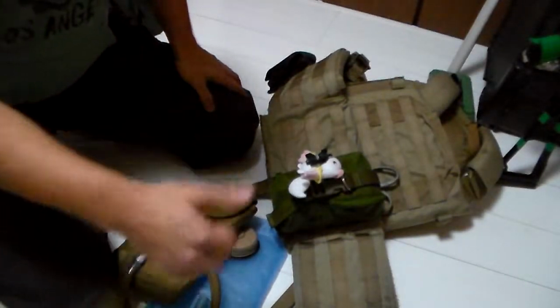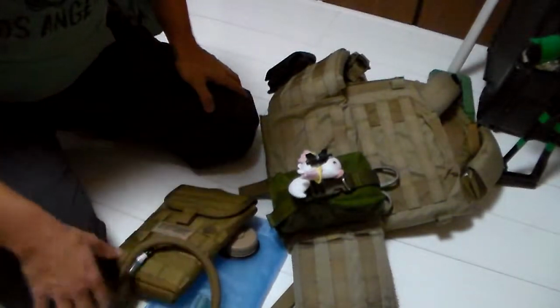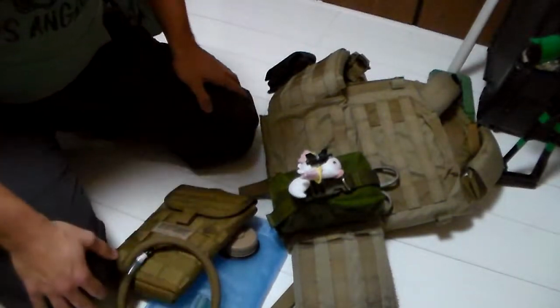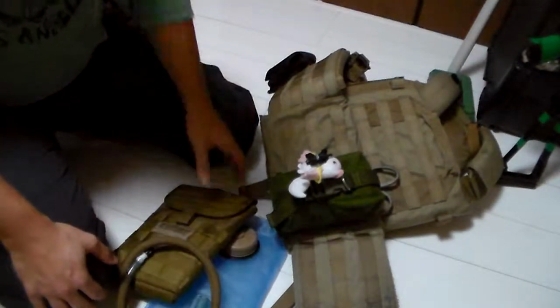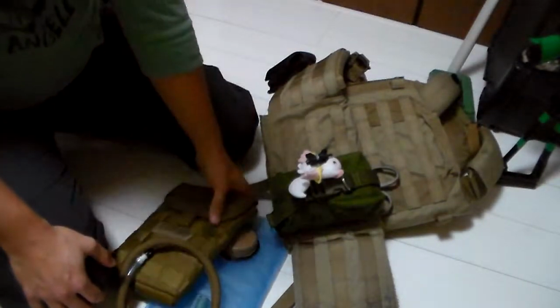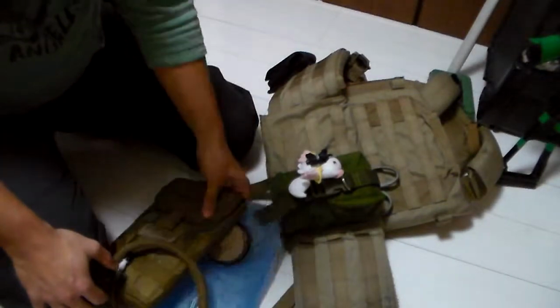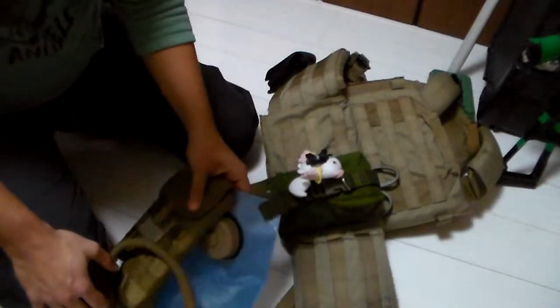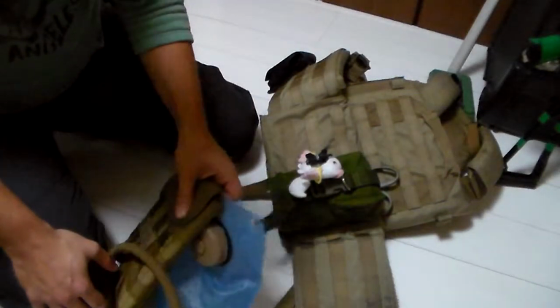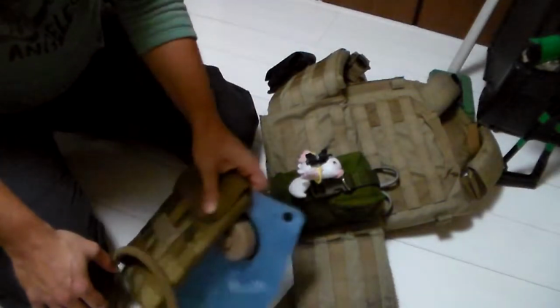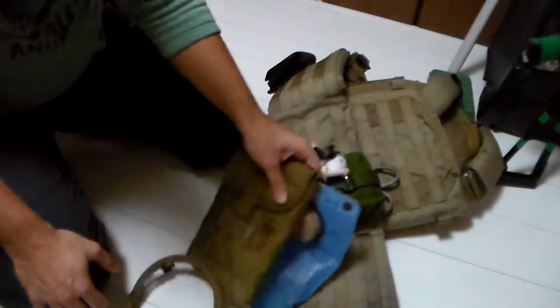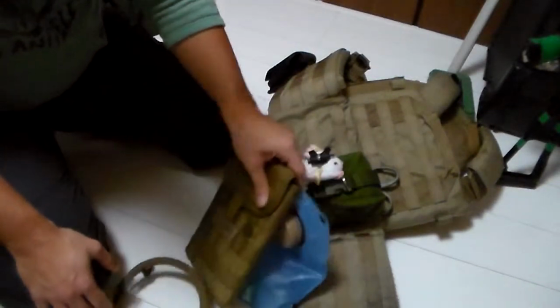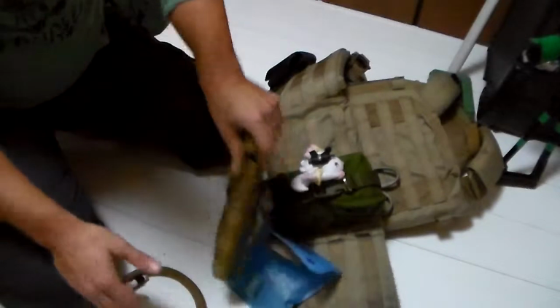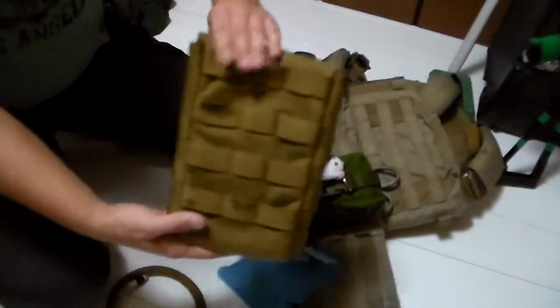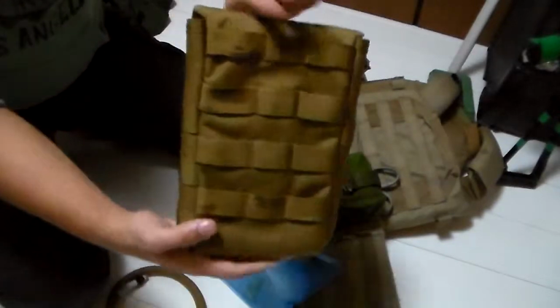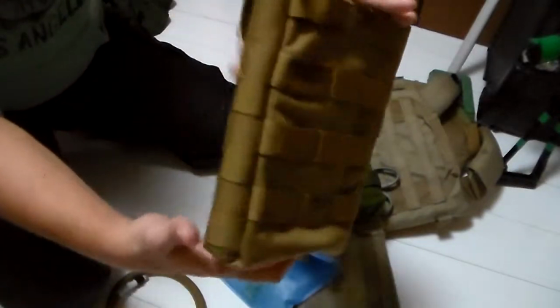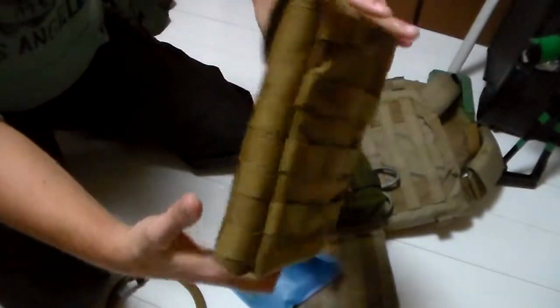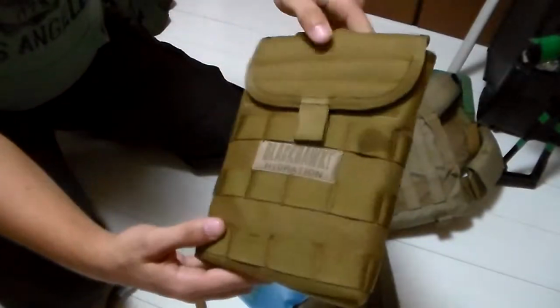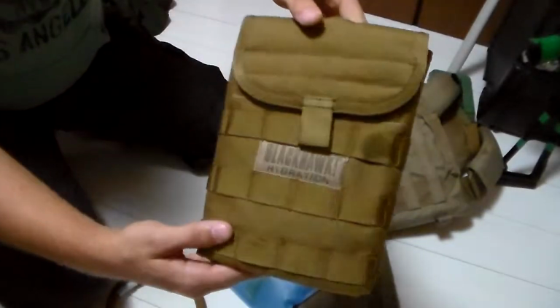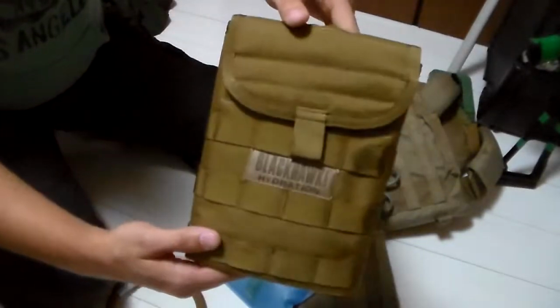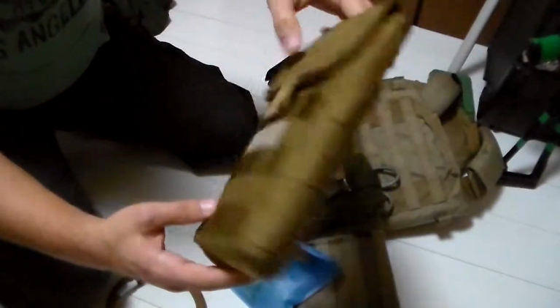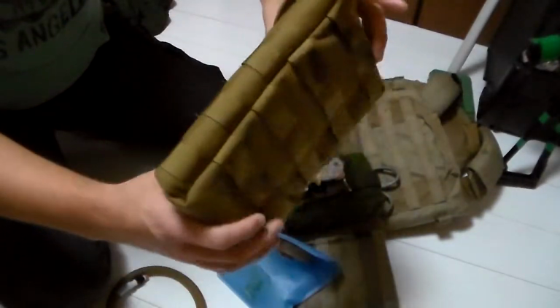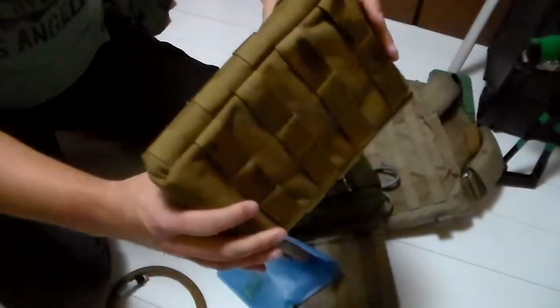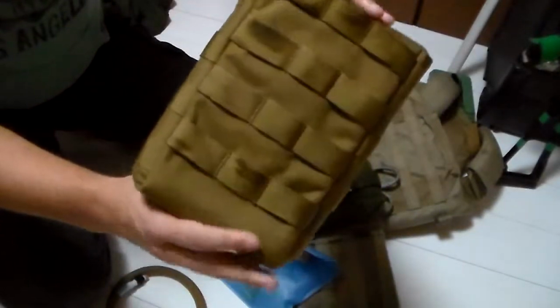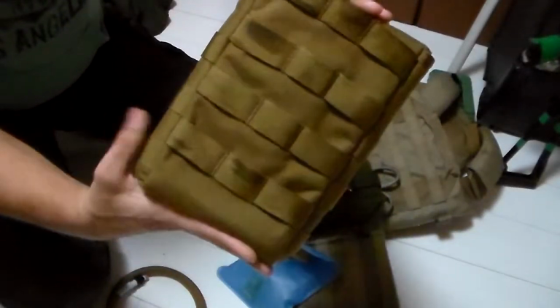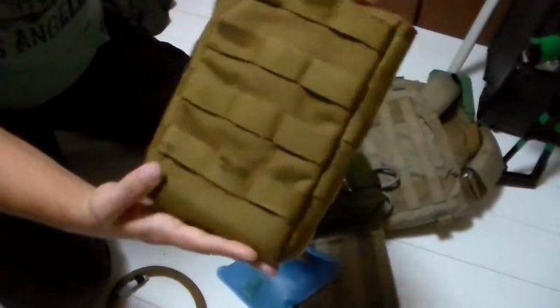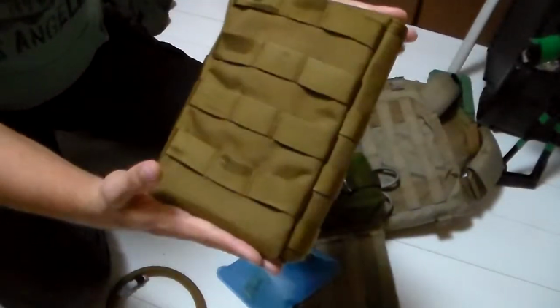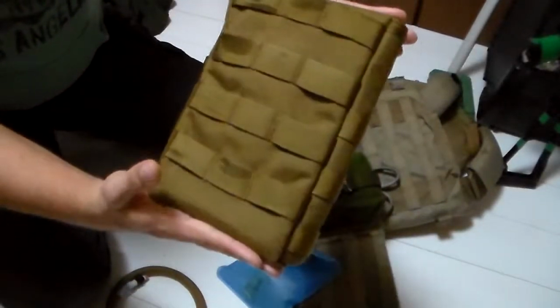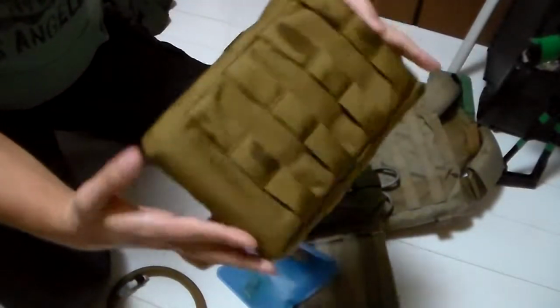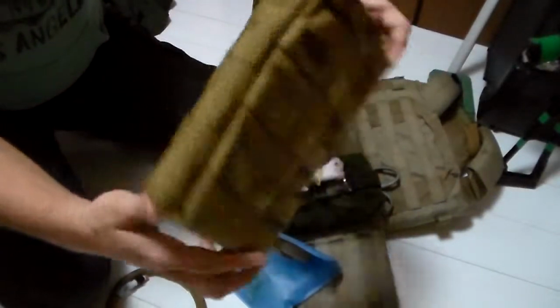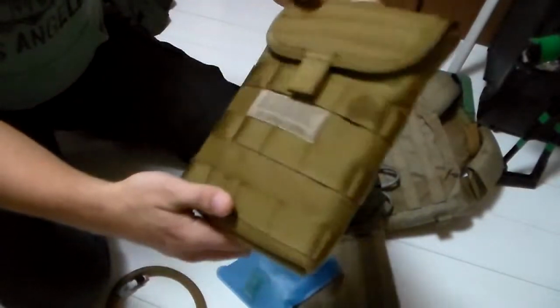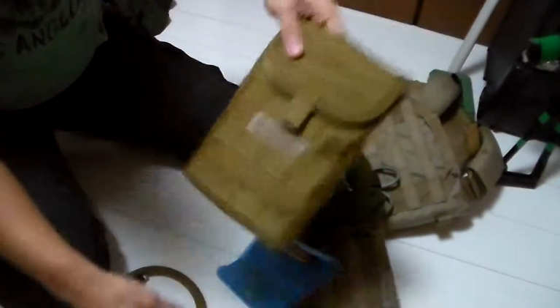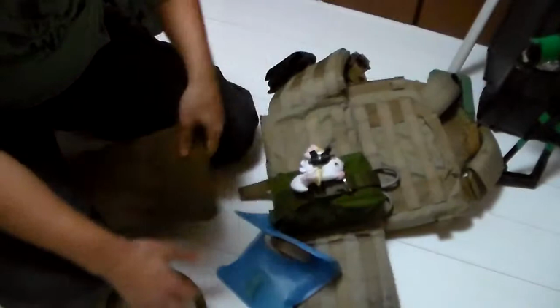That's my quick review on that. Hope that answered any questions you had about how it looks, because there wasn't a lot of pictures available when I was trying to find it, so hopefully this review gives you a bit more insight.